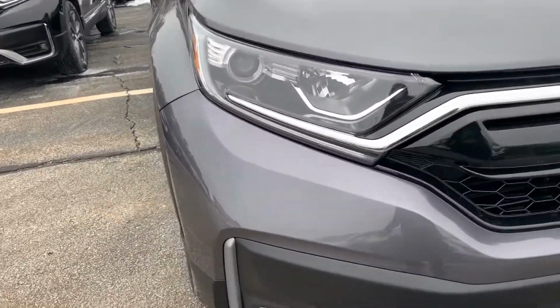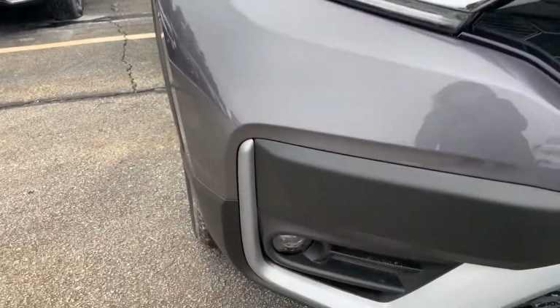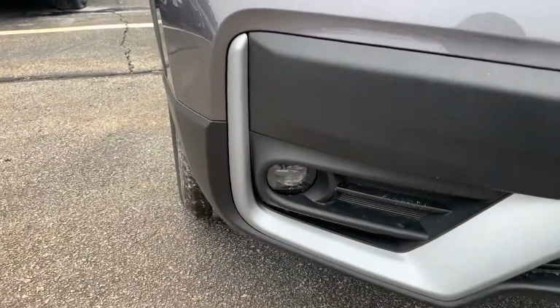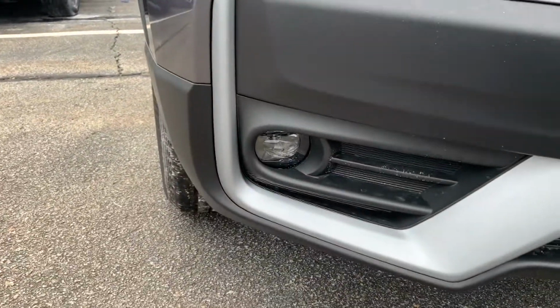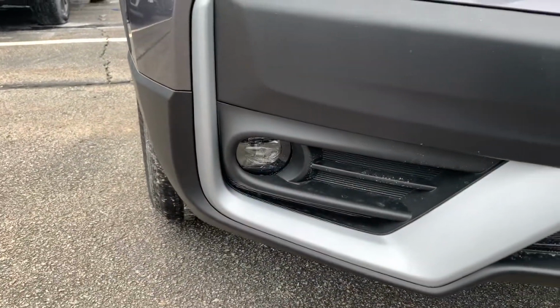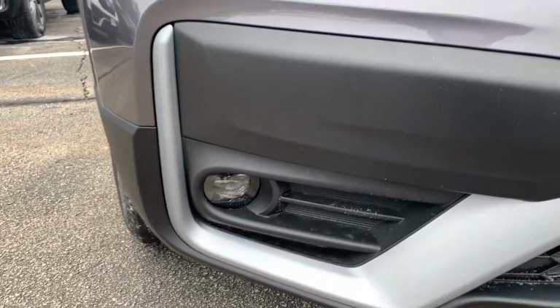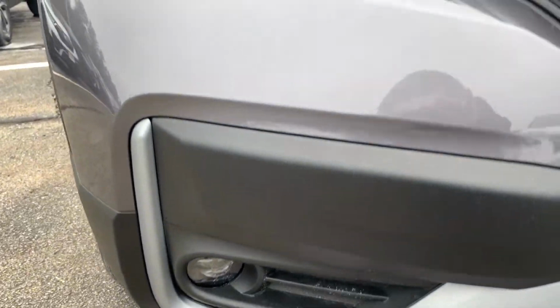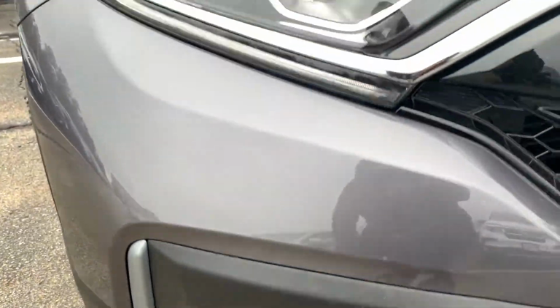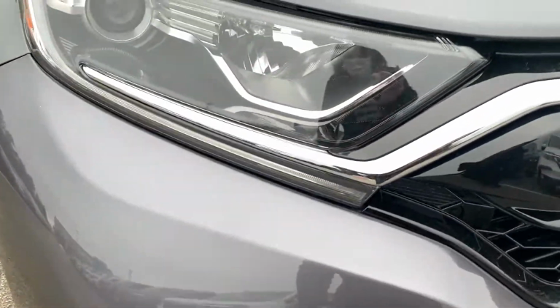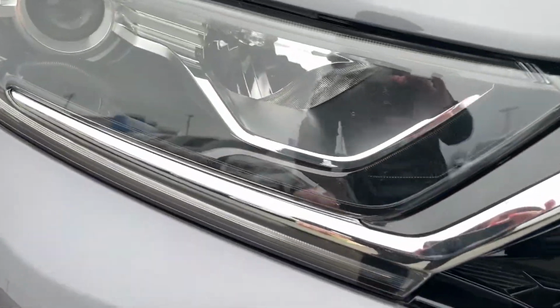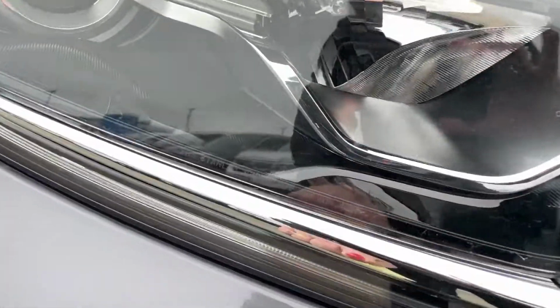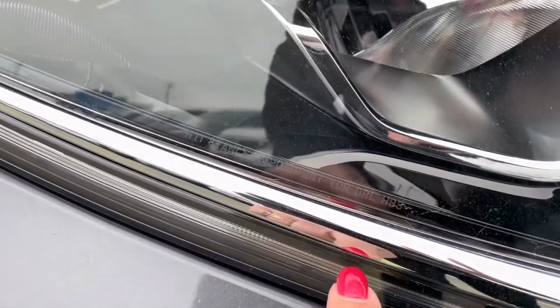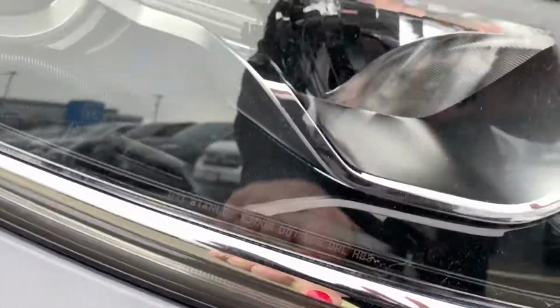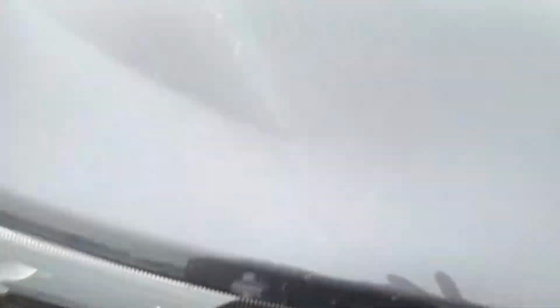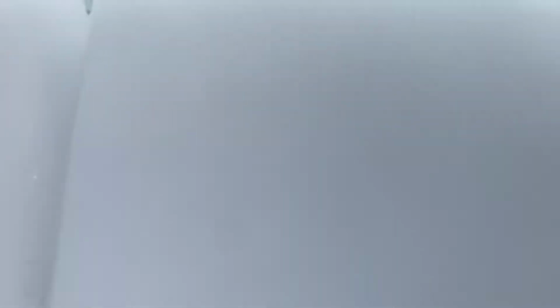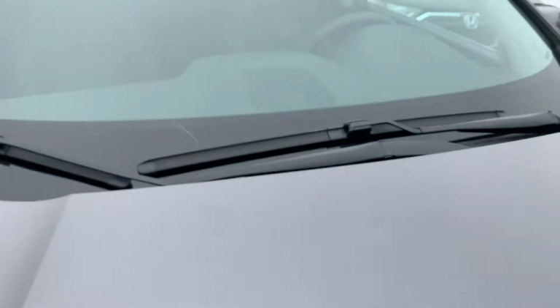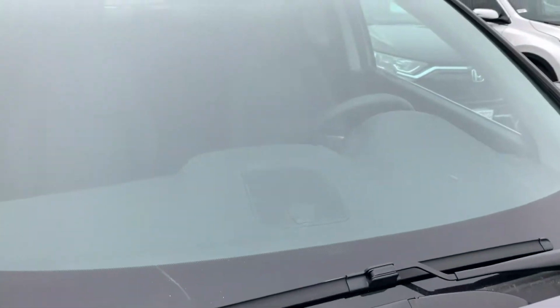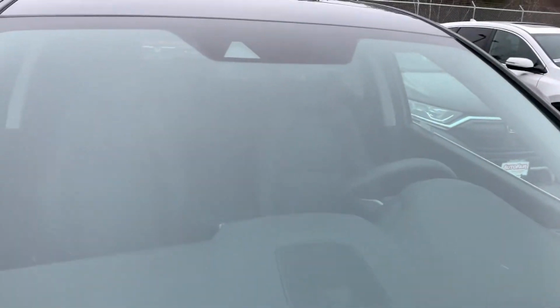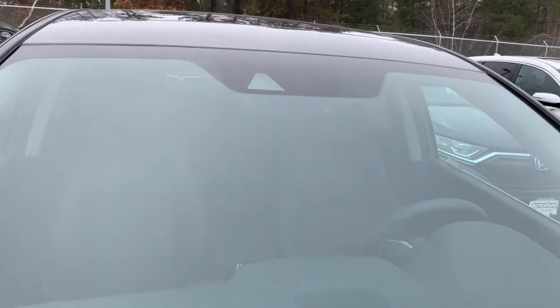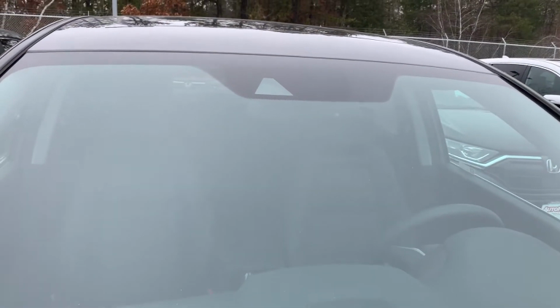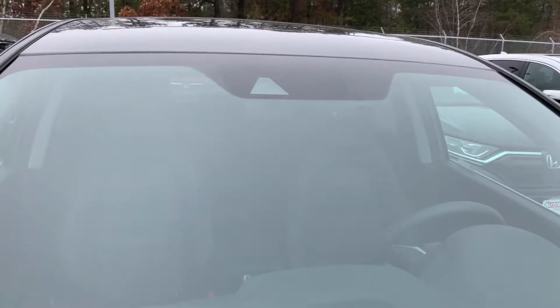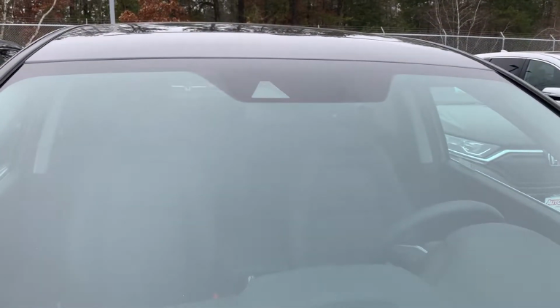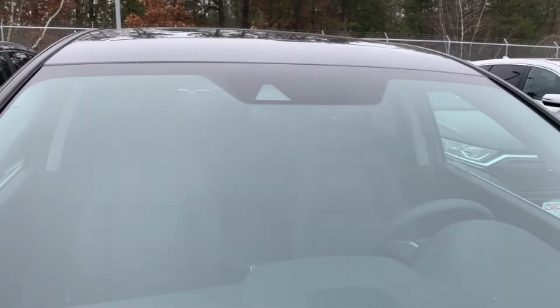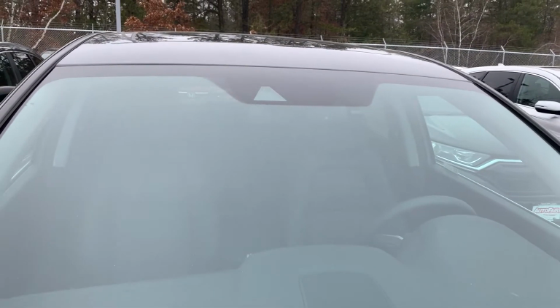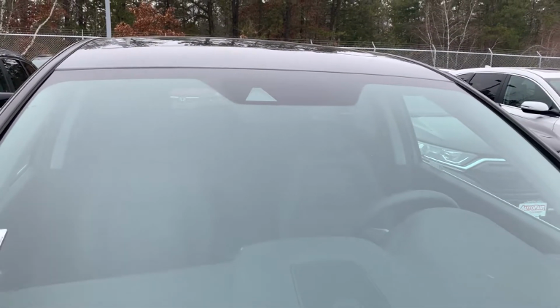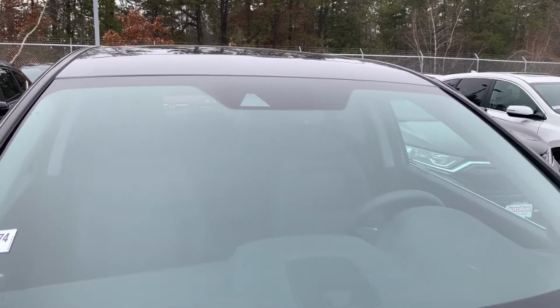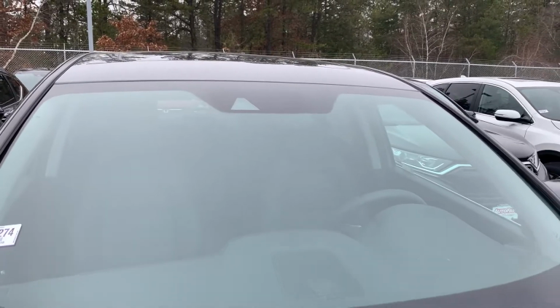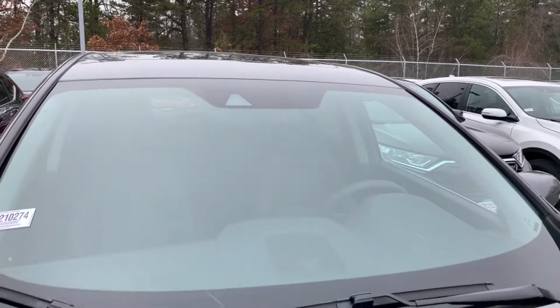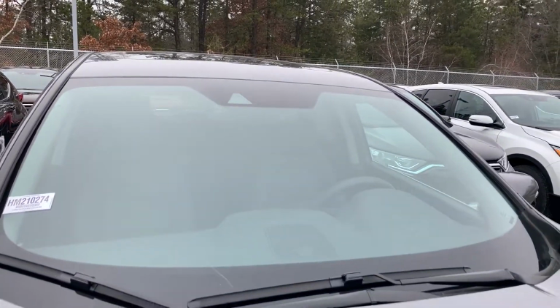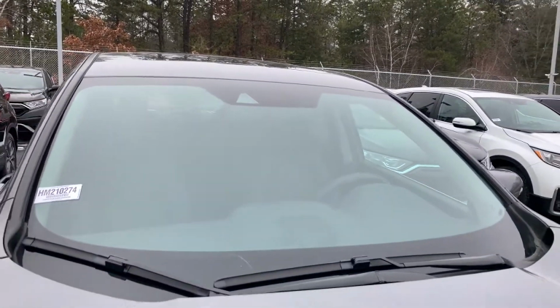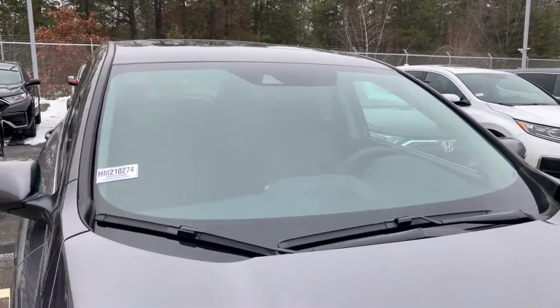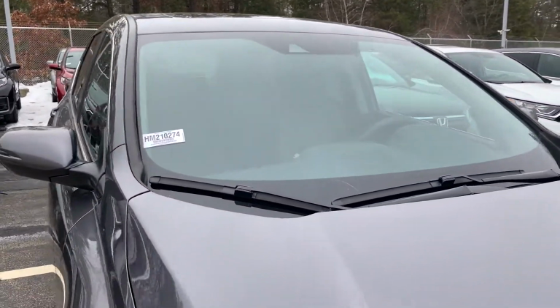You get the fog lights. You also have the daytime running lights right in here. And right up here on the windshield is your camera that's going to assist with the forward collision, lane departure, and adaptive cruise control.